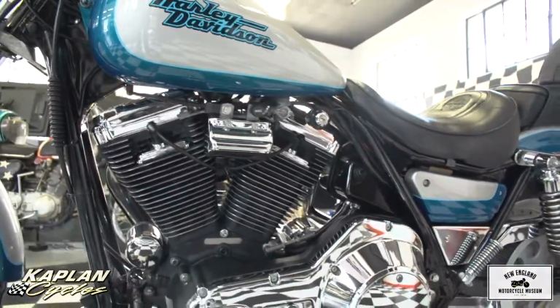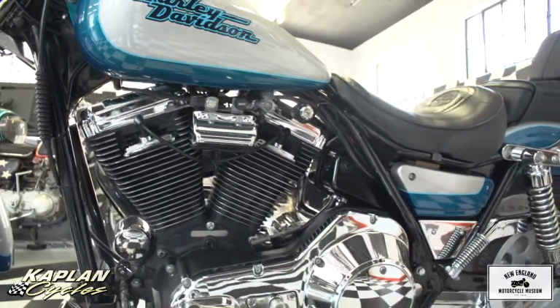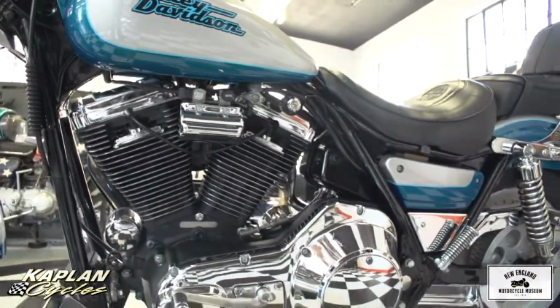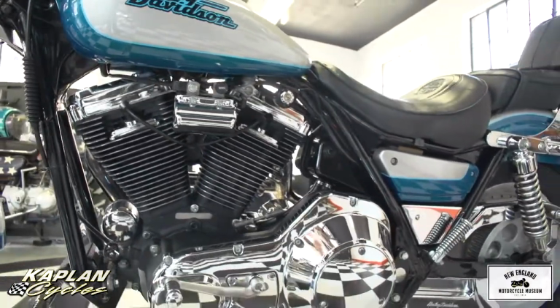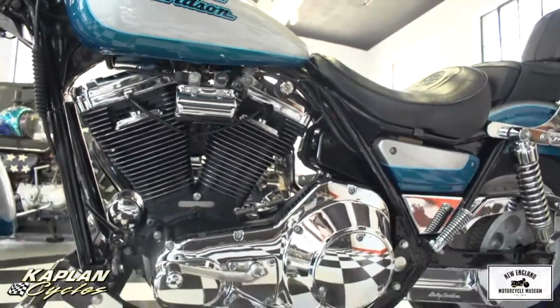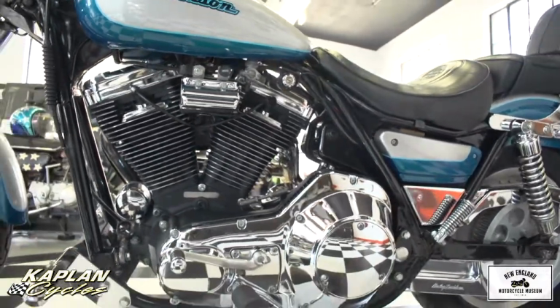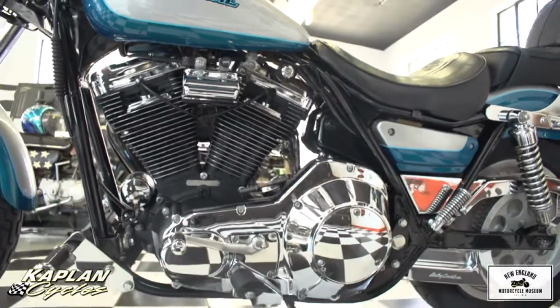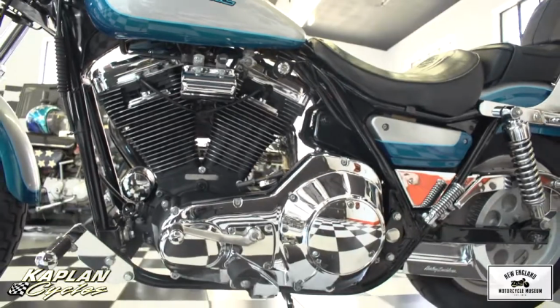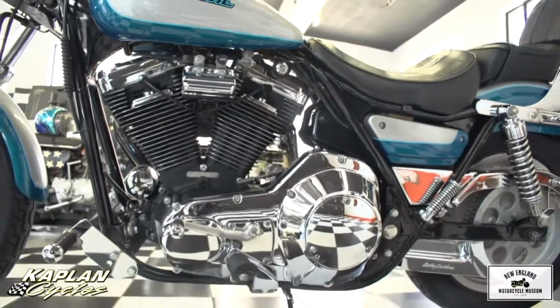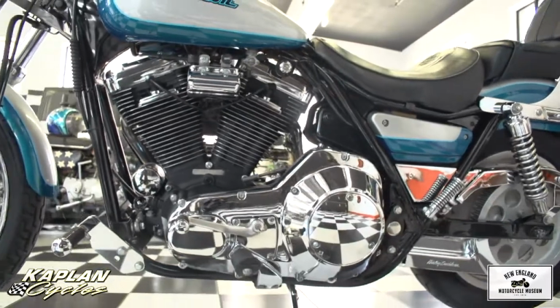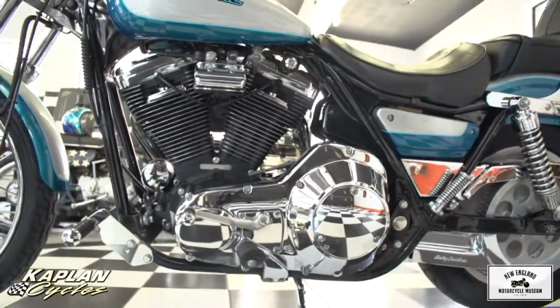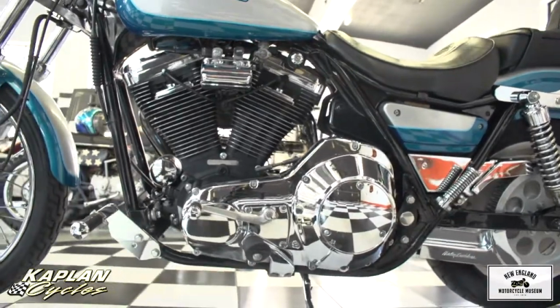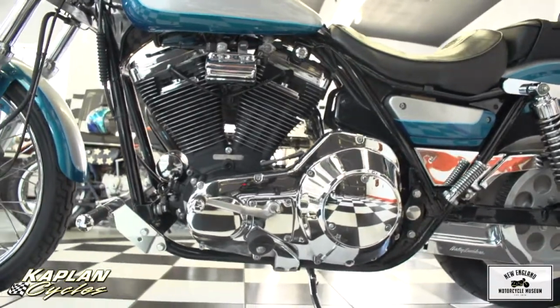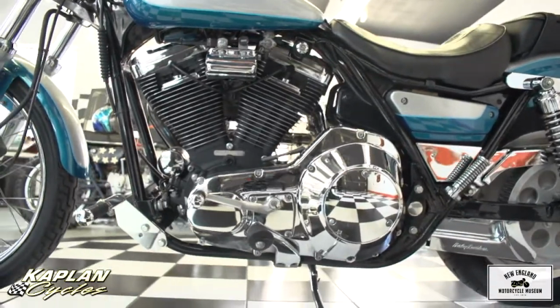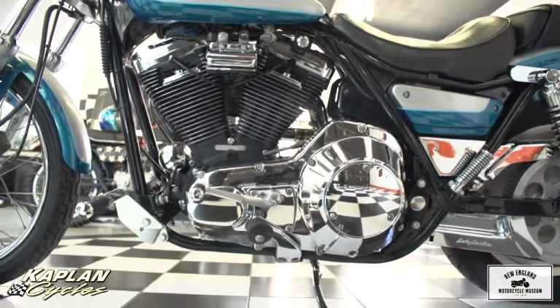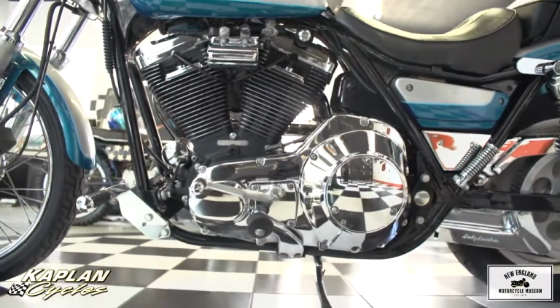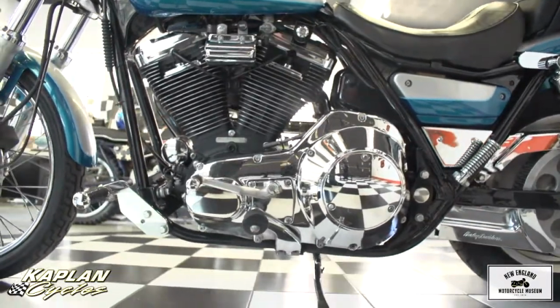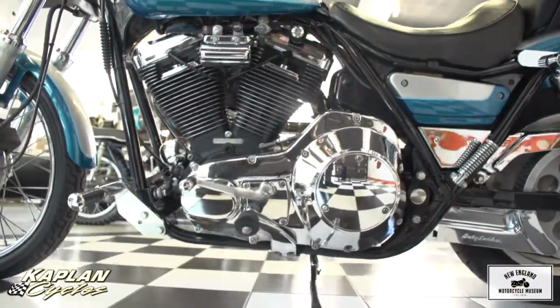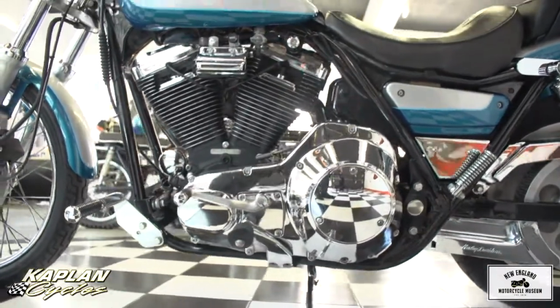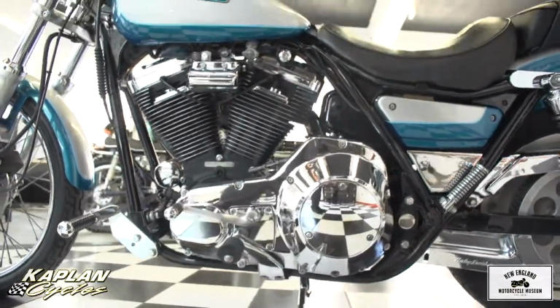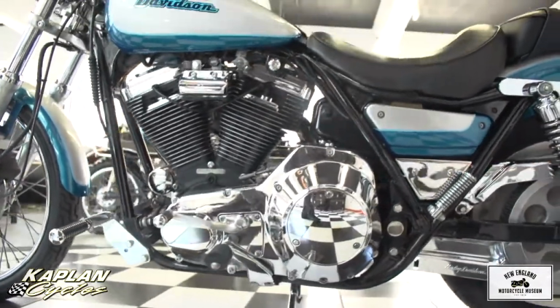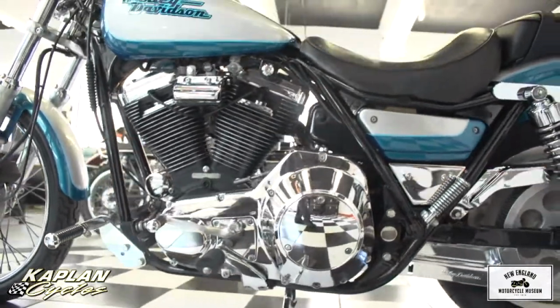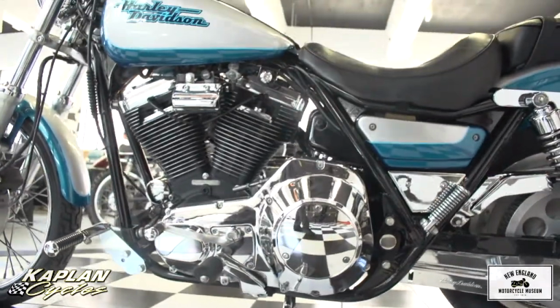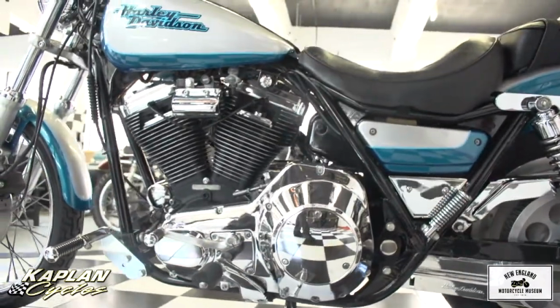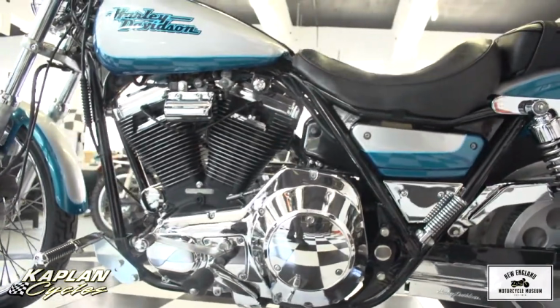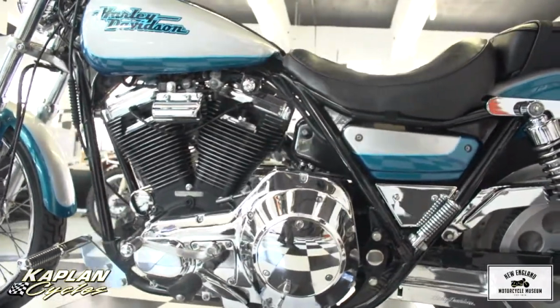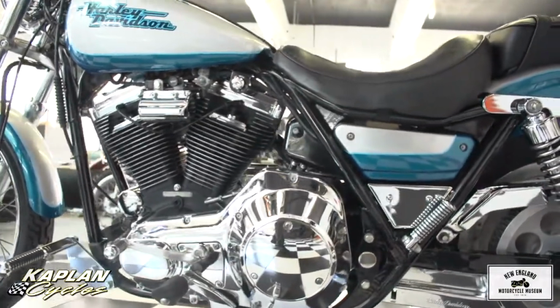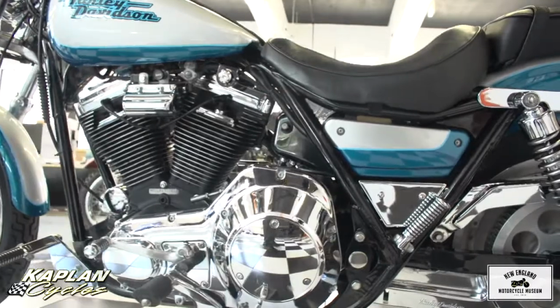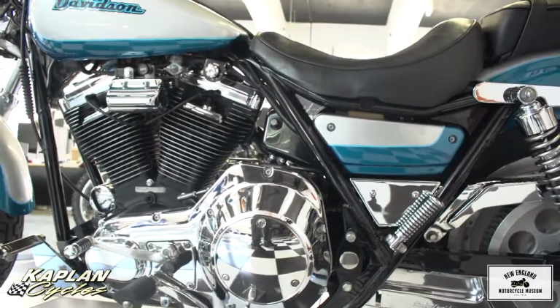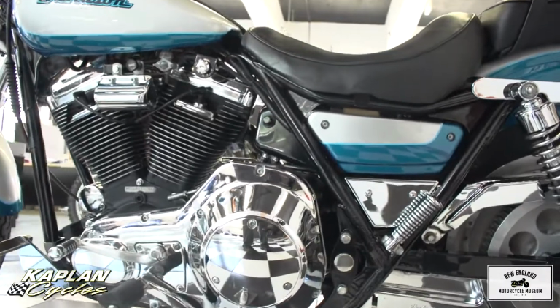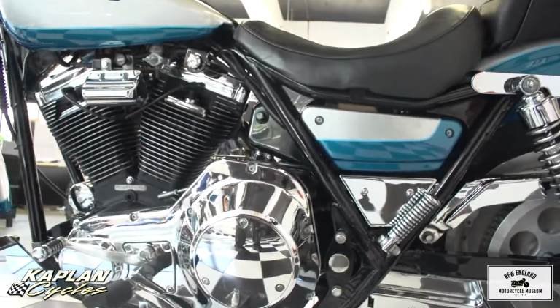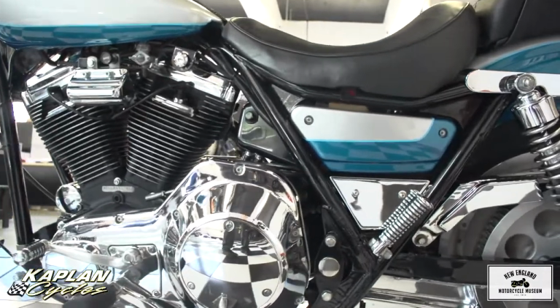This shows the triangulated section of the frame leading to the shock strut — original factory shocks in mint condition.